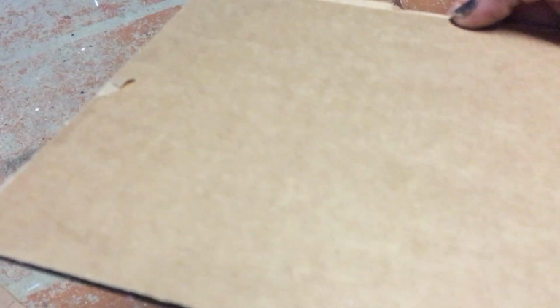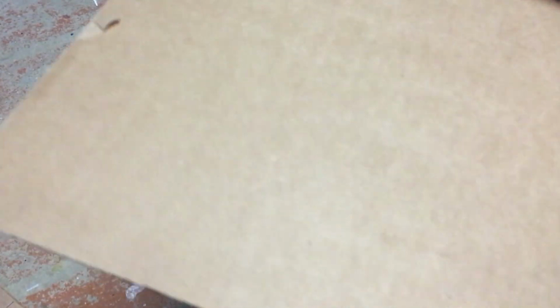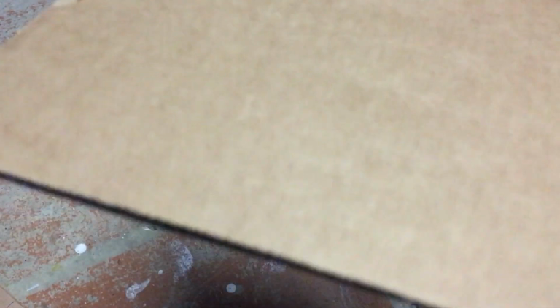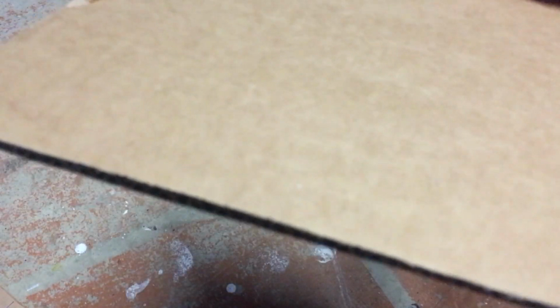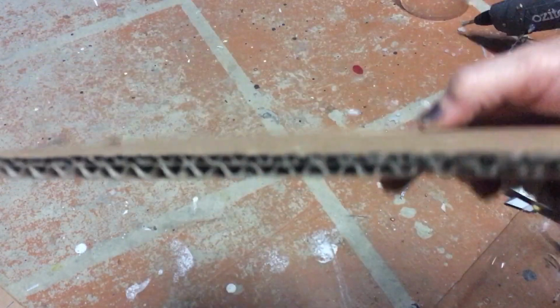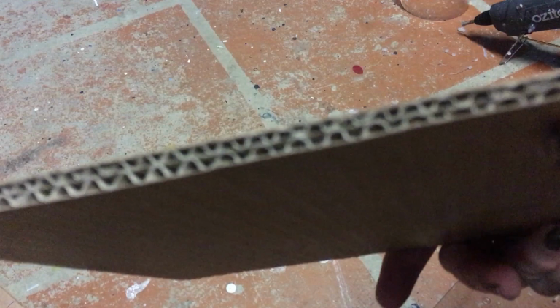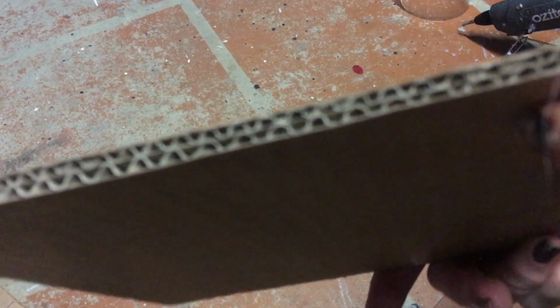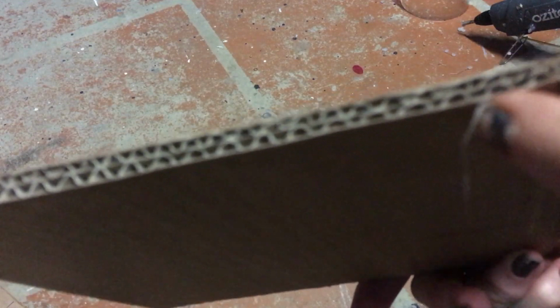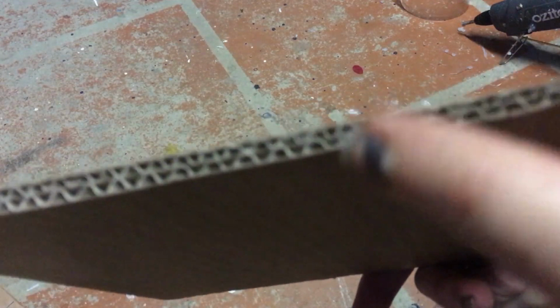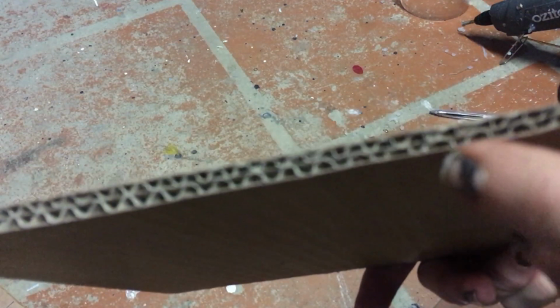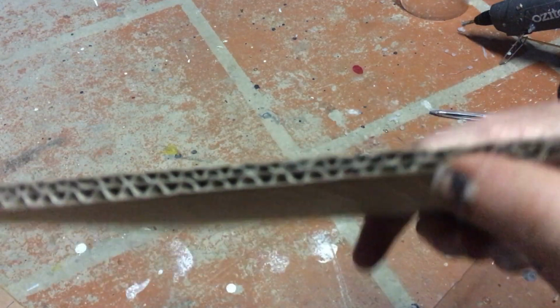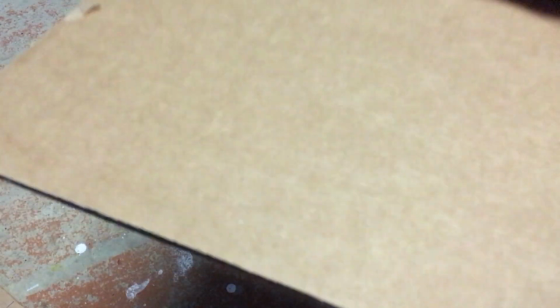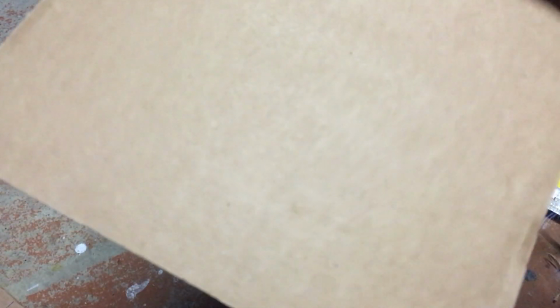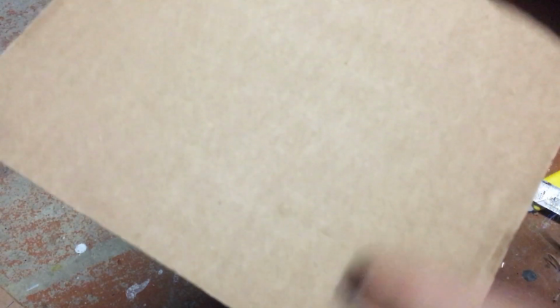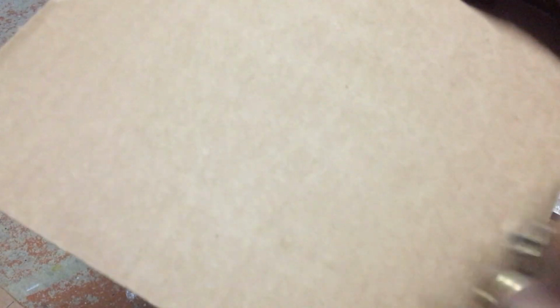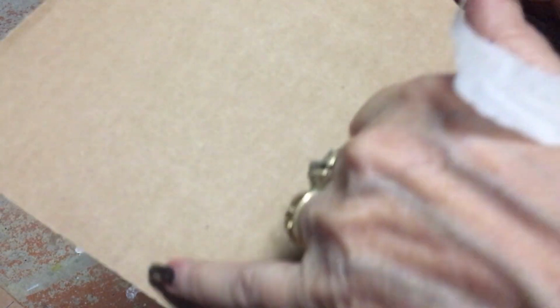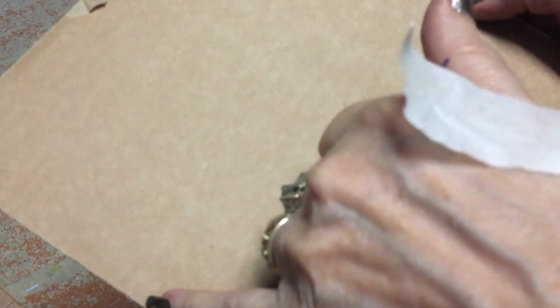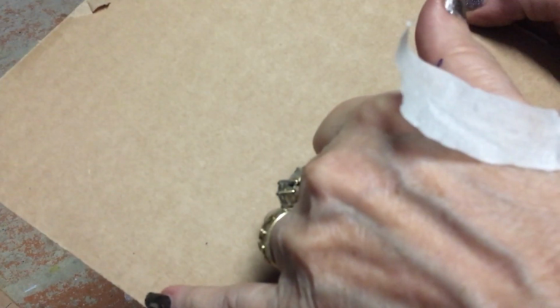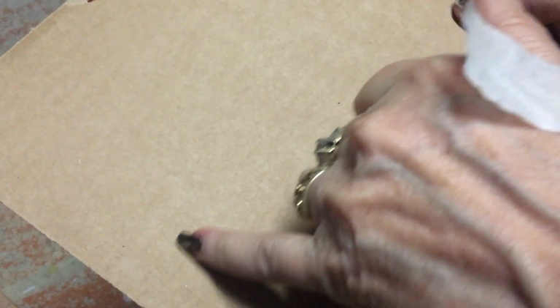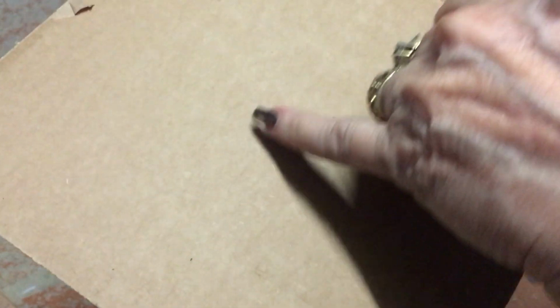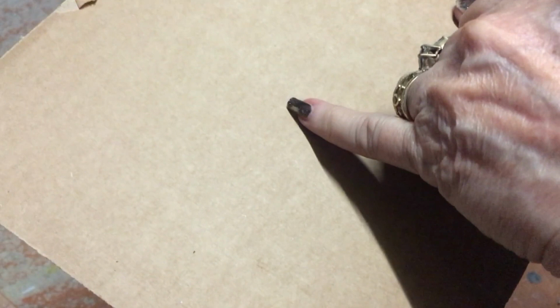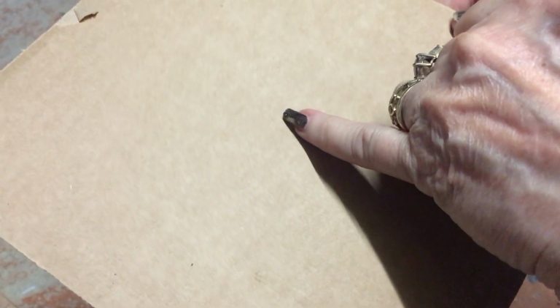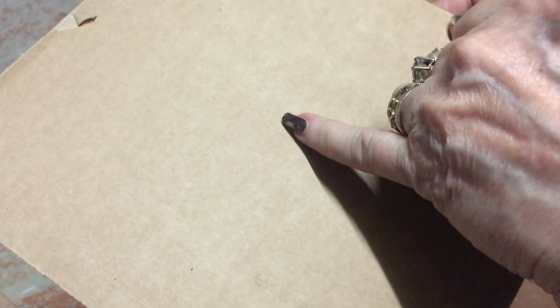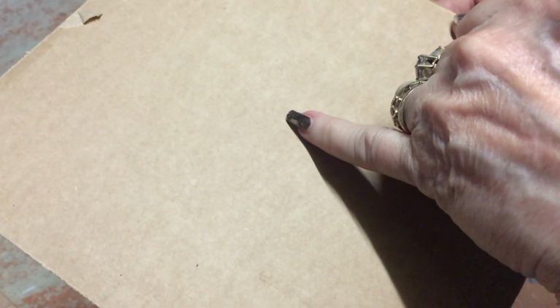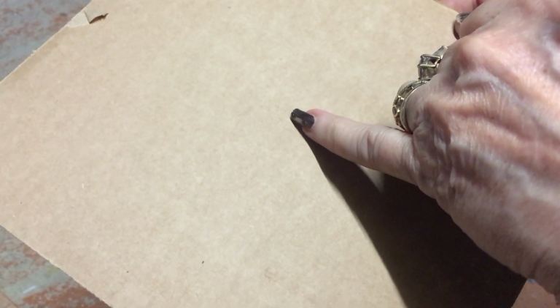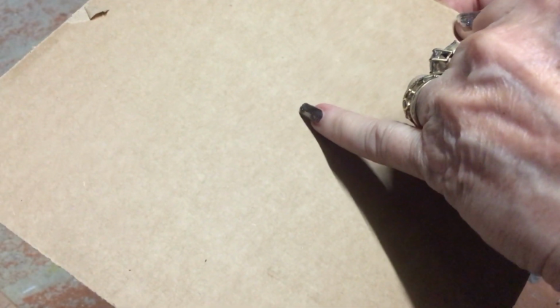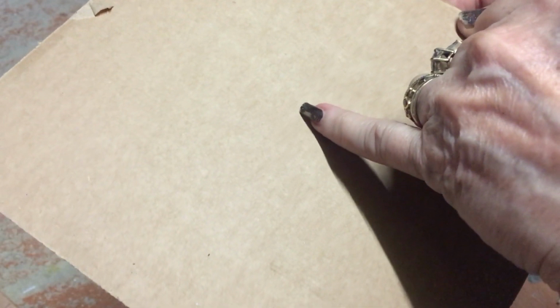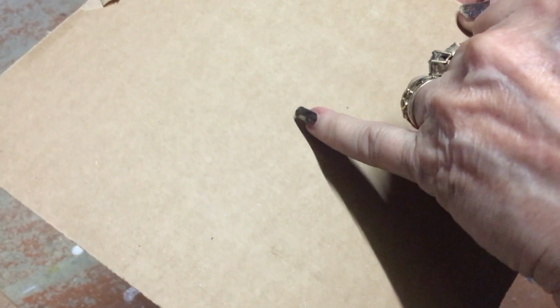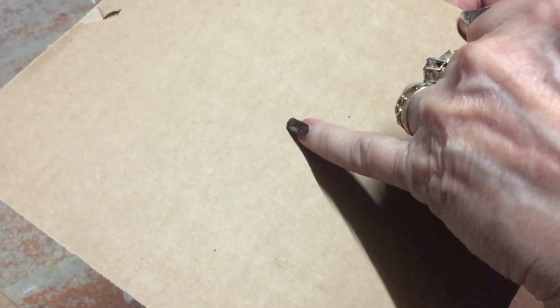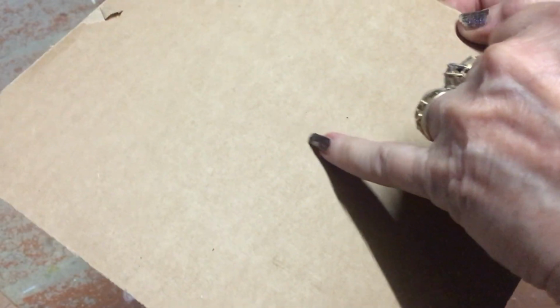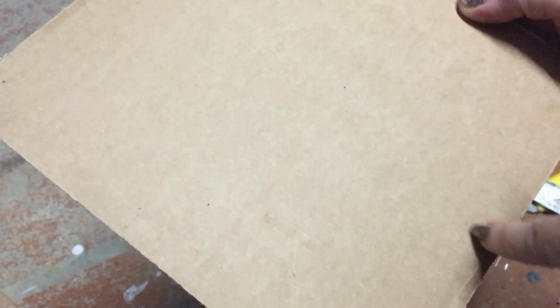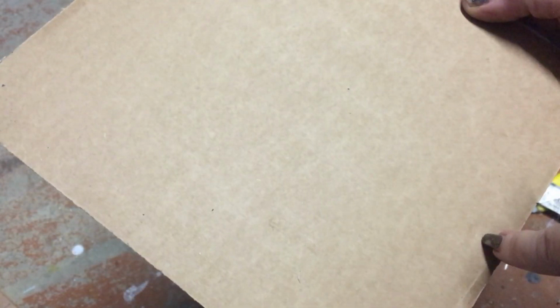I've got some spare cardboard — this is quite a thick cardboard — and I'm going to be cutting a small section out of 14 centimetres by 10 centimetres.